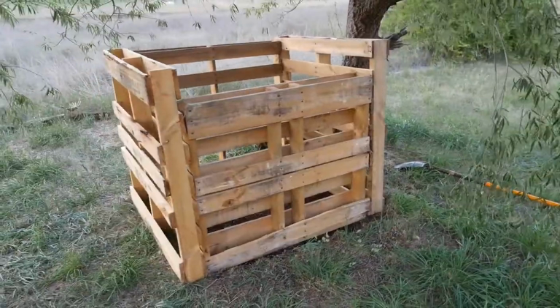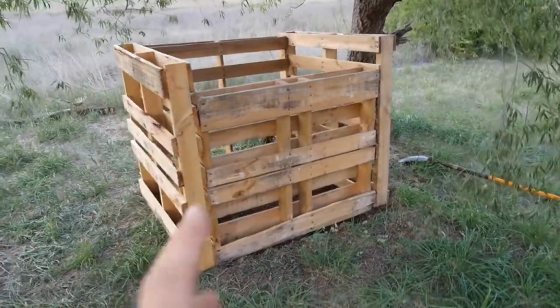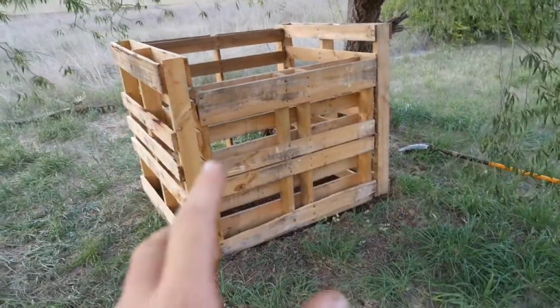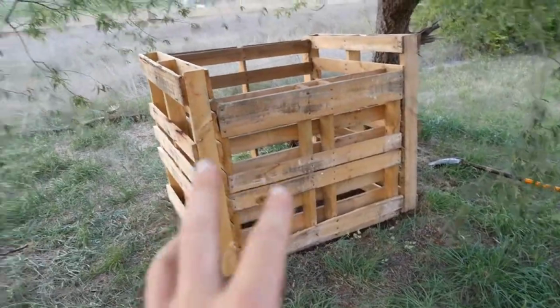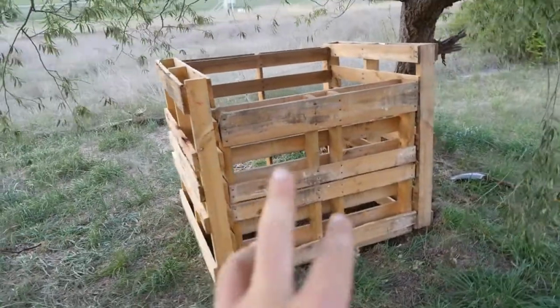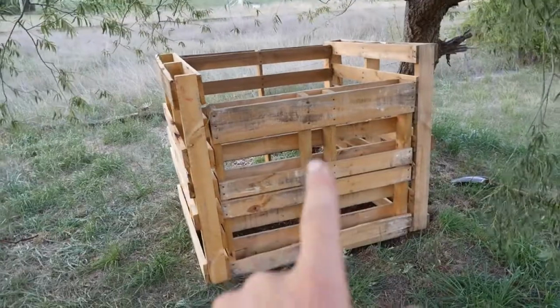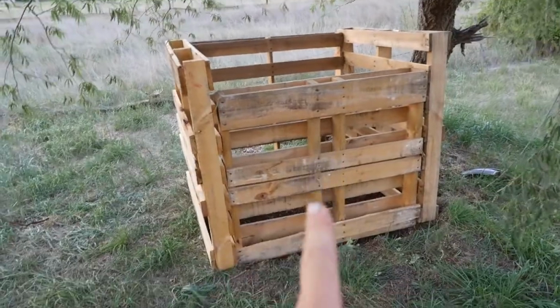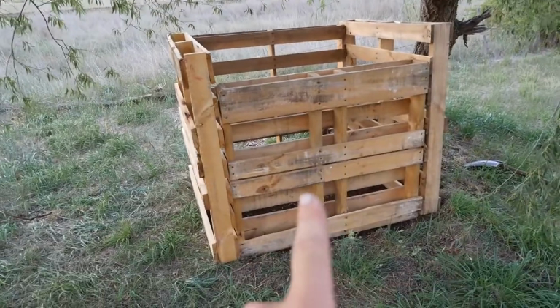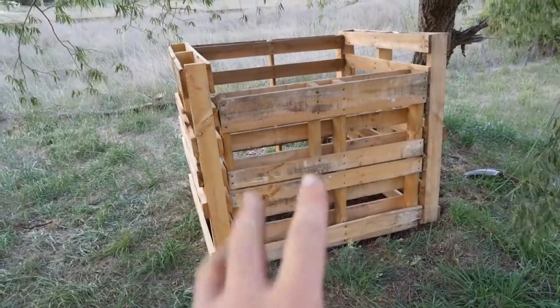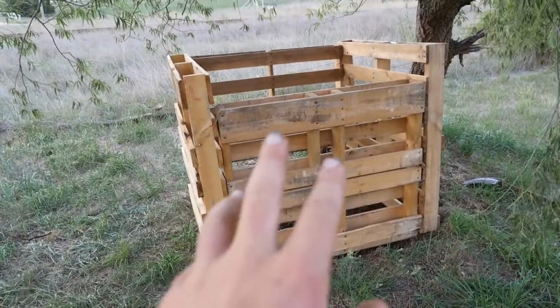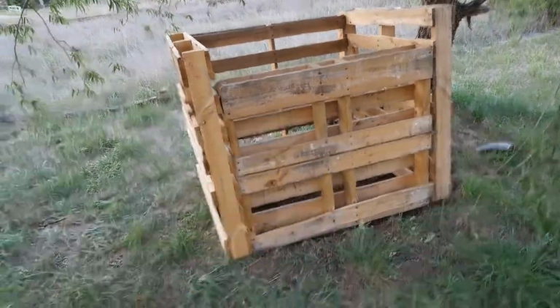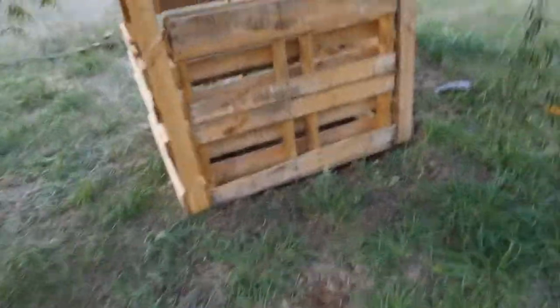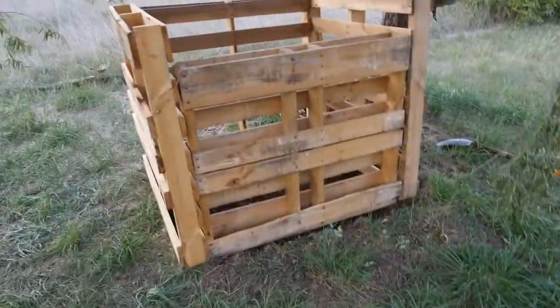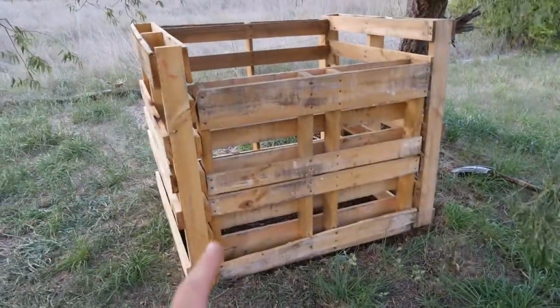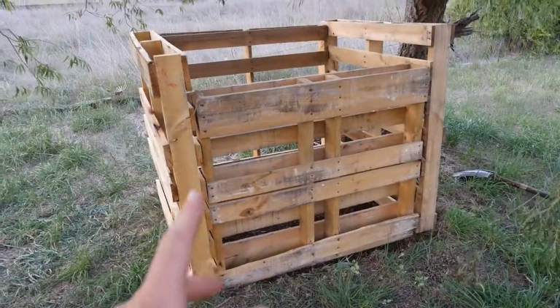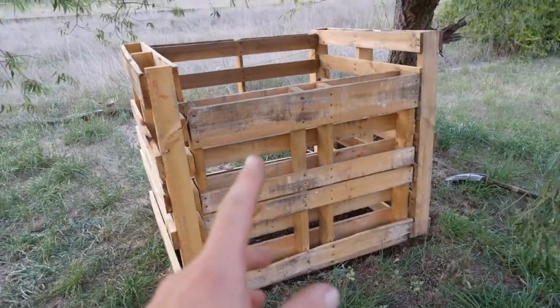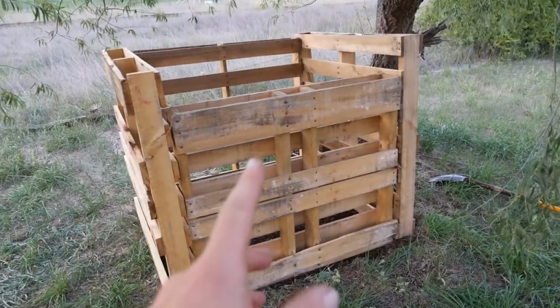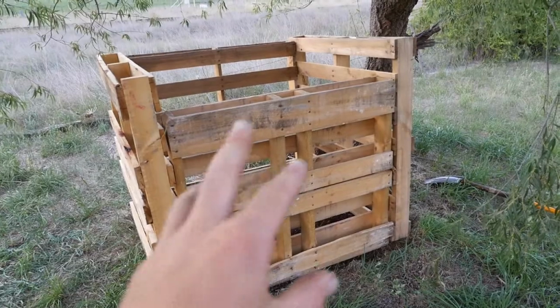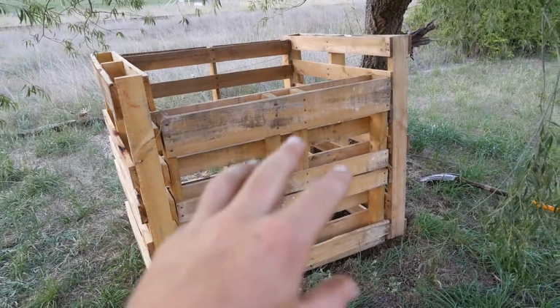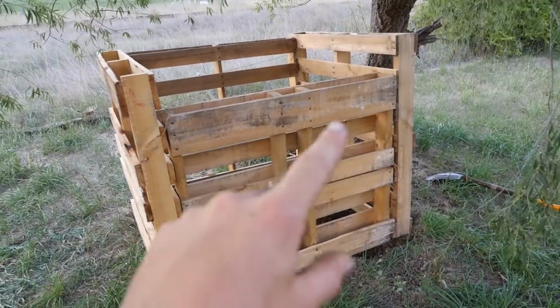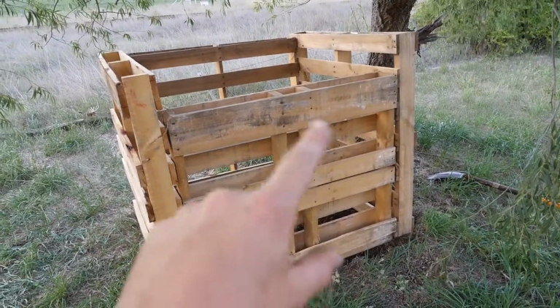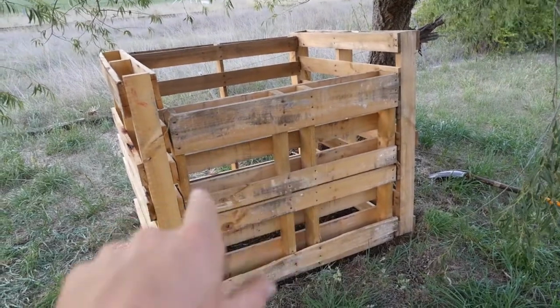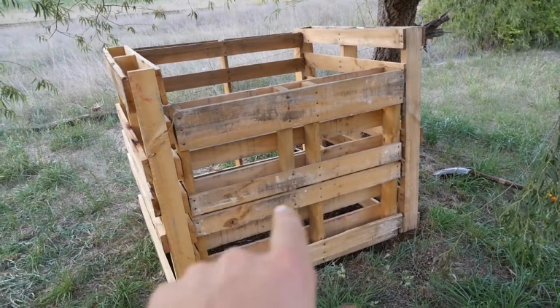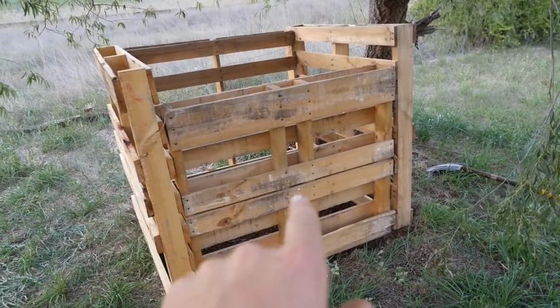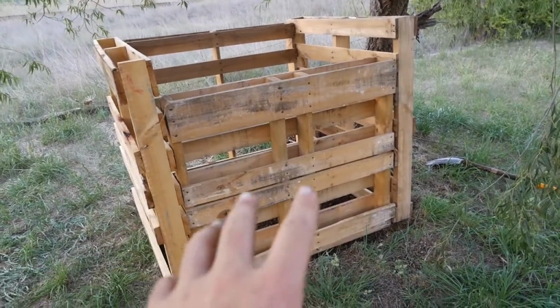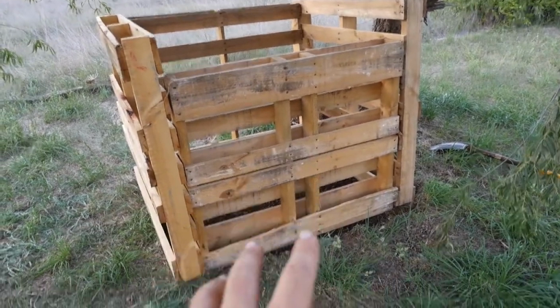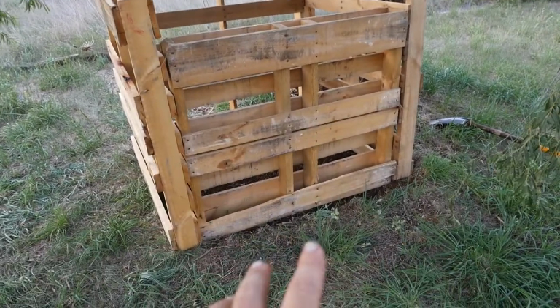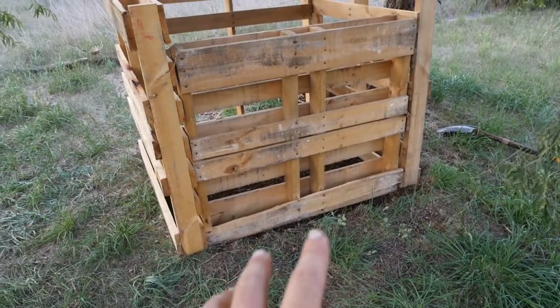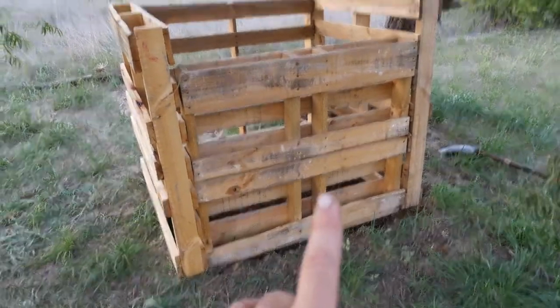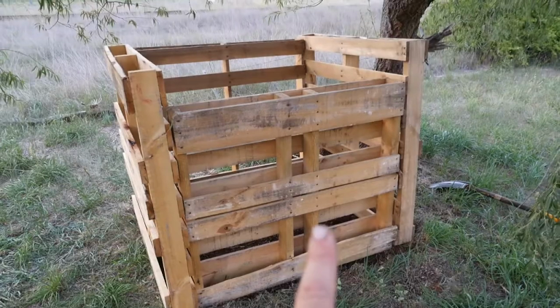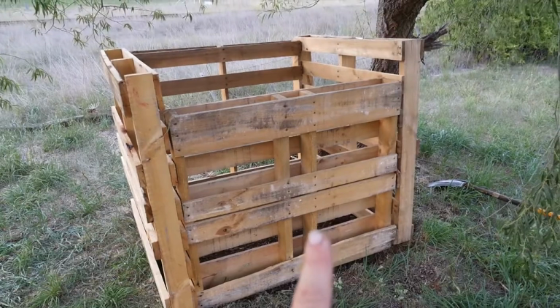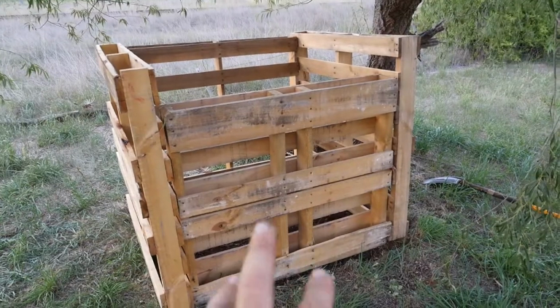Okay, that's how it's going to sit — the front pallet is a little shorter. Now I've just got to screw them all together and then wrap some chicken netting around the inside just to keep everything in, and that should be good to go.